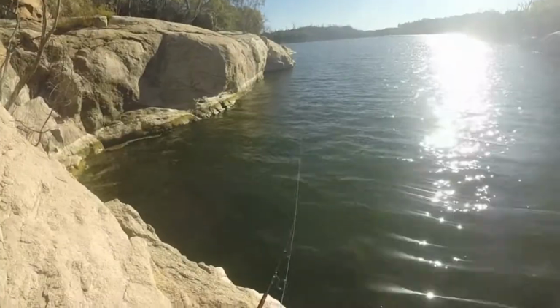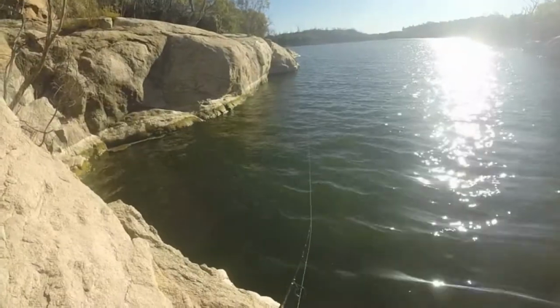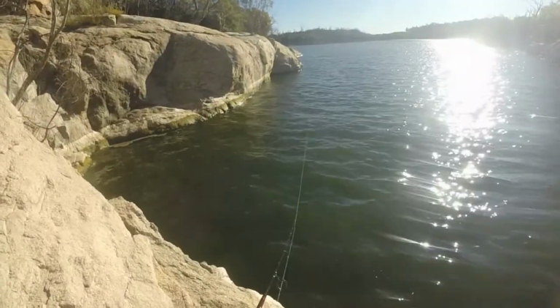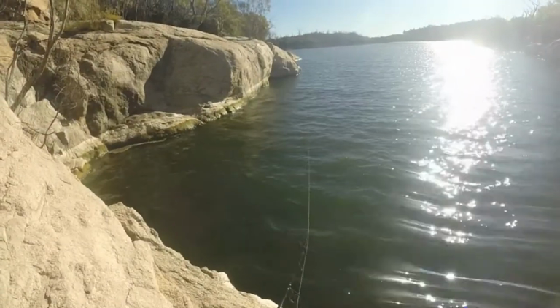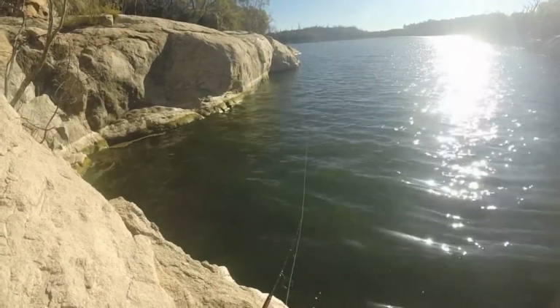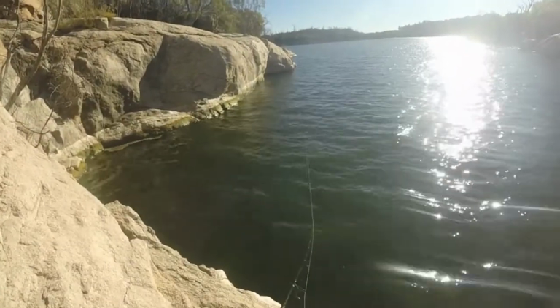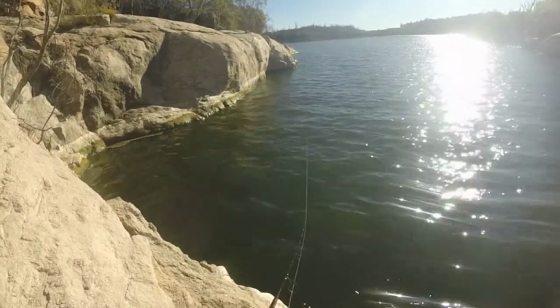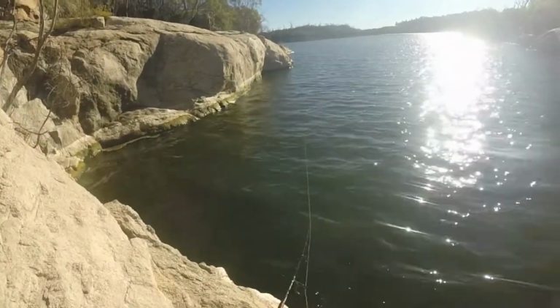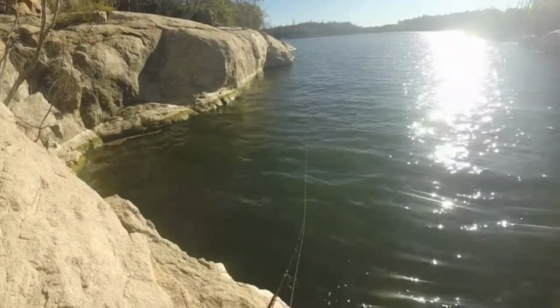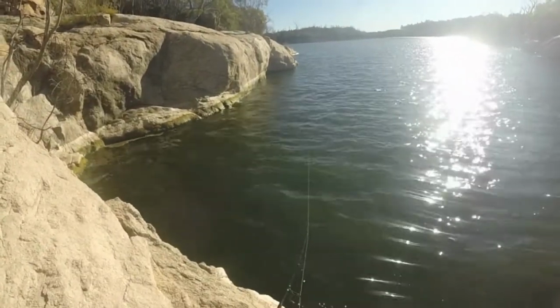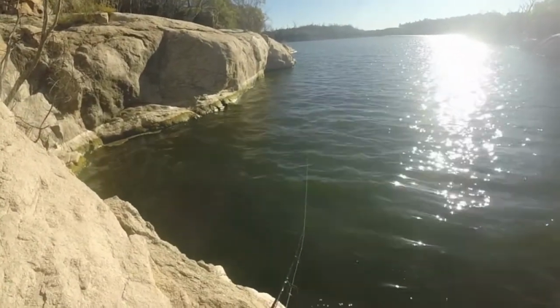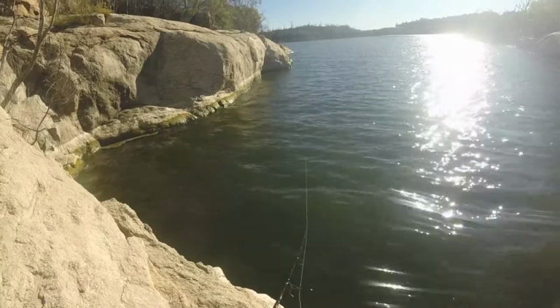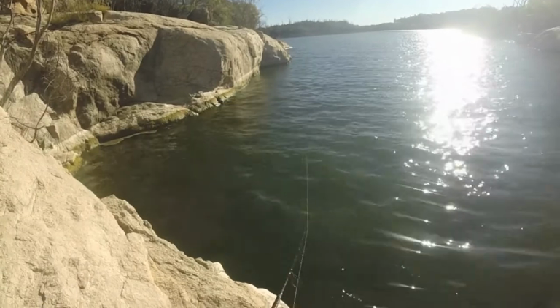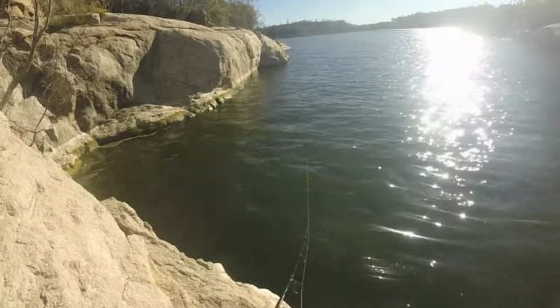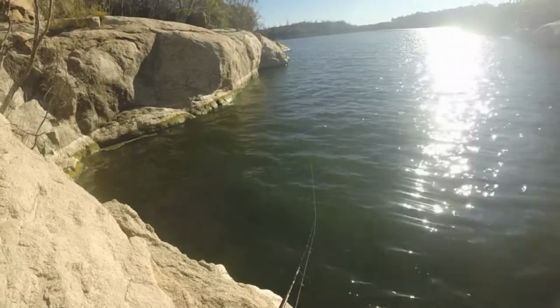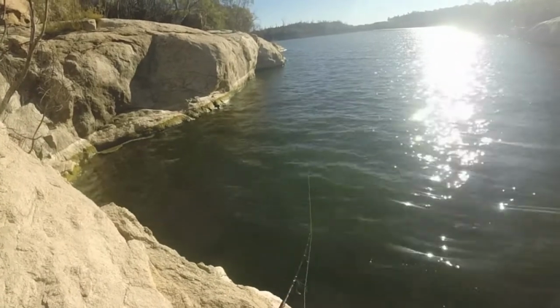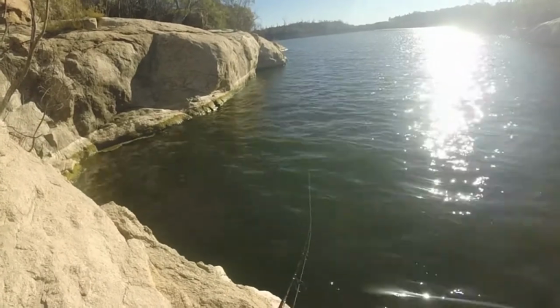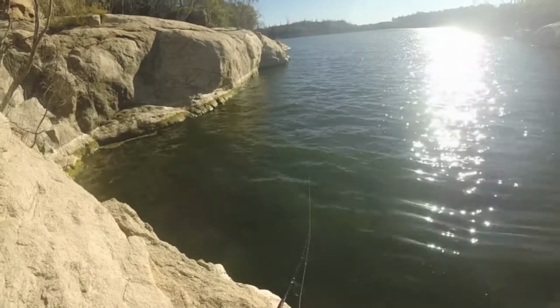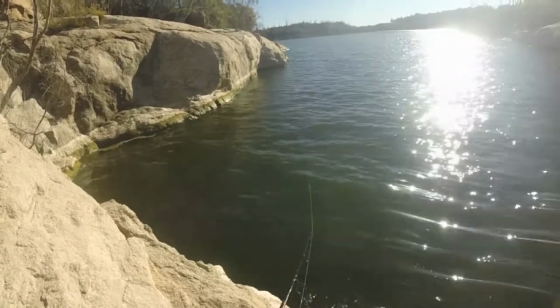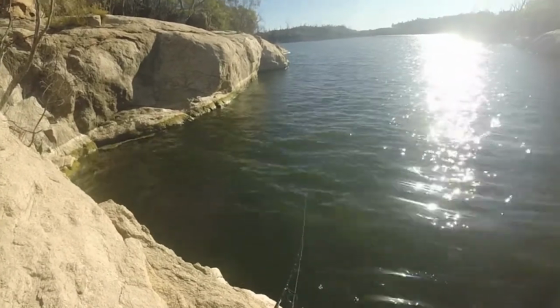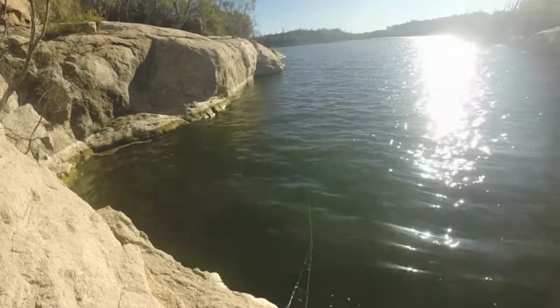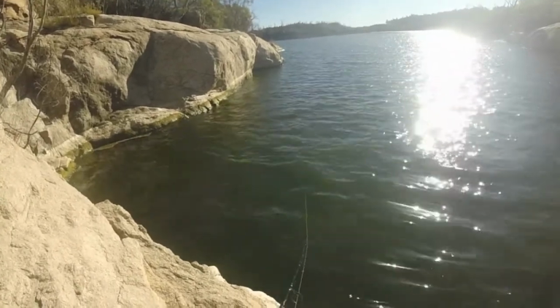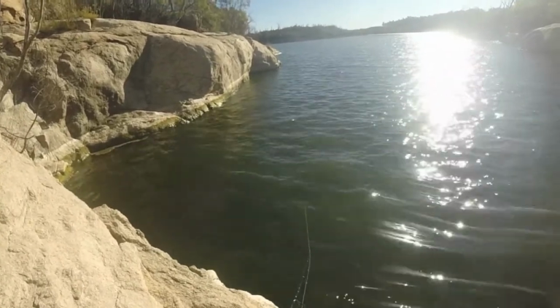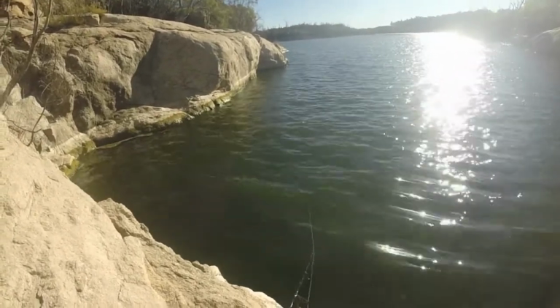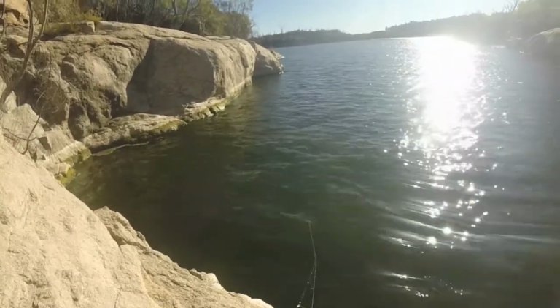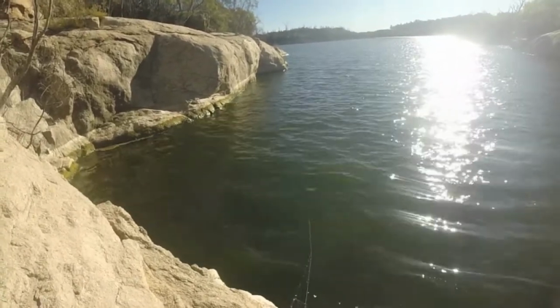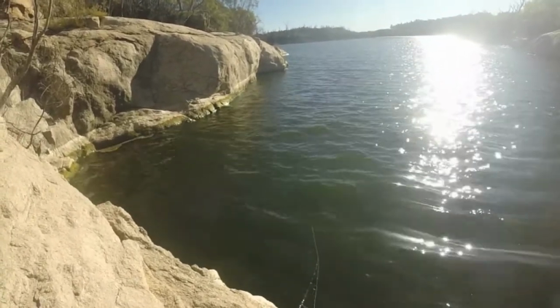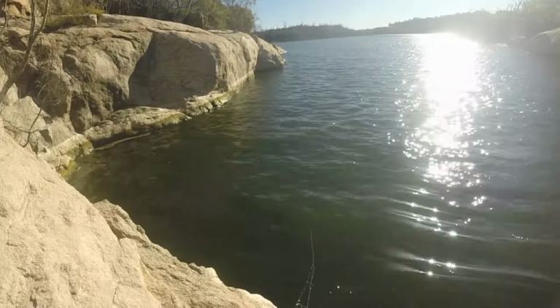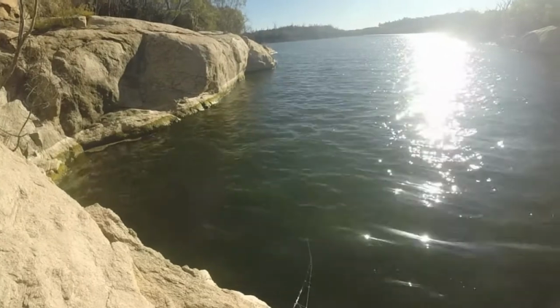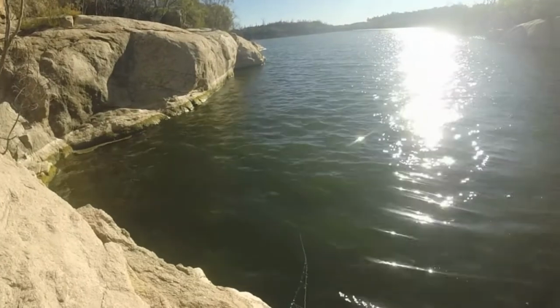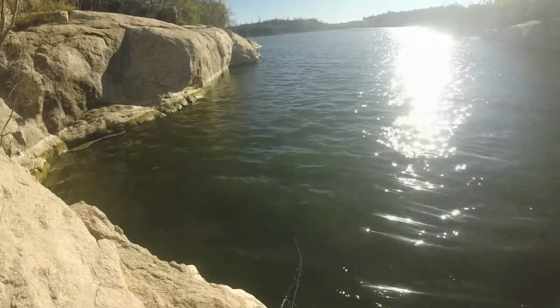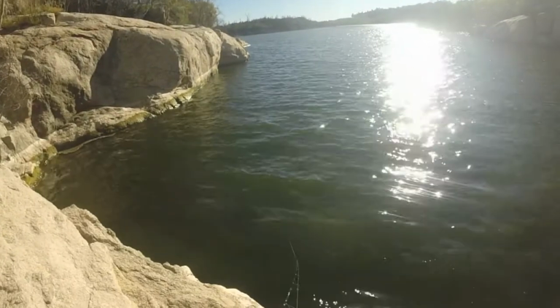I'm going to try and cast. The lure just gets blown back towards me. It's not that super strong wind, but it affects the cast of the lure.